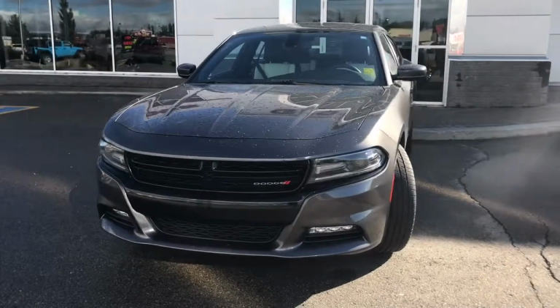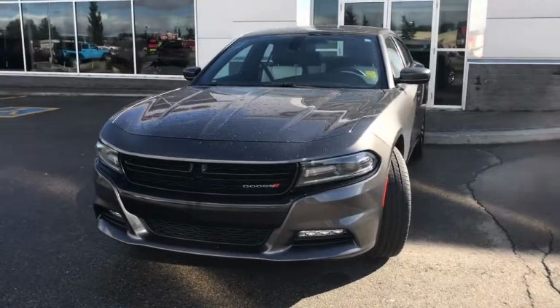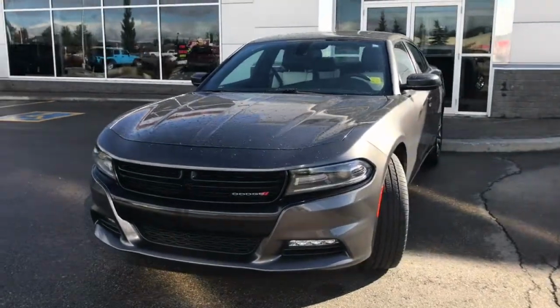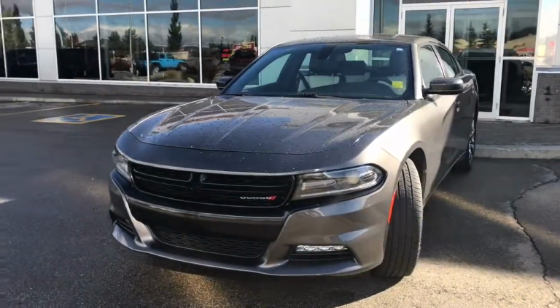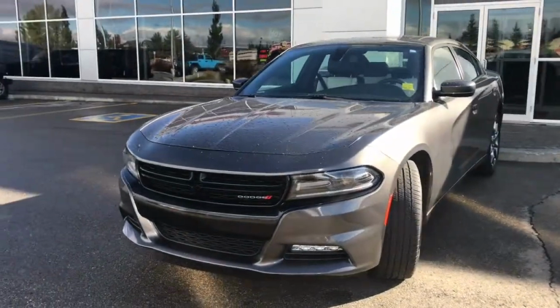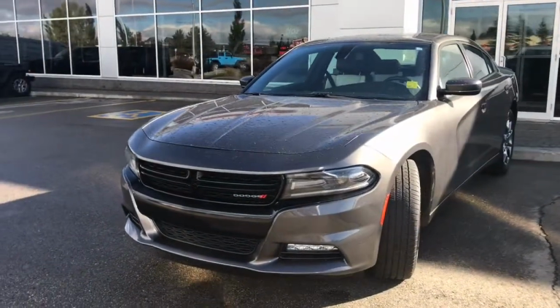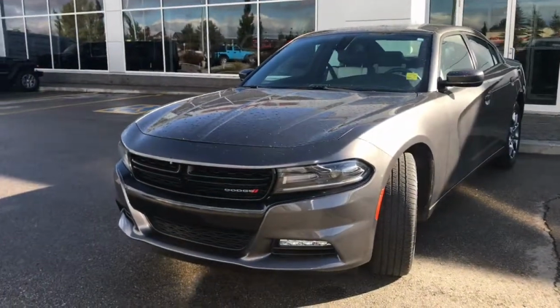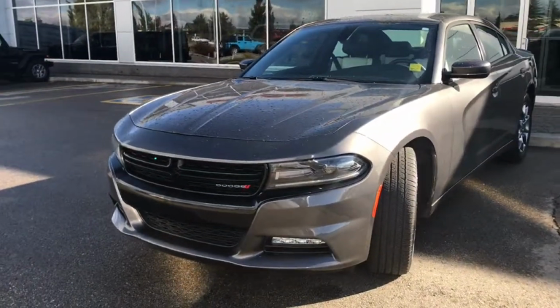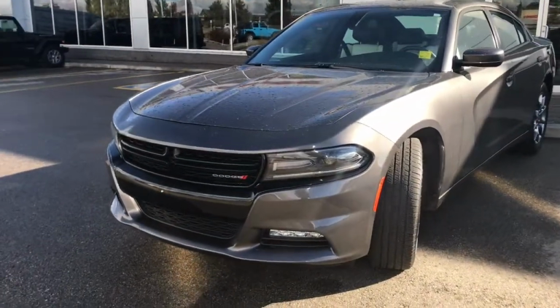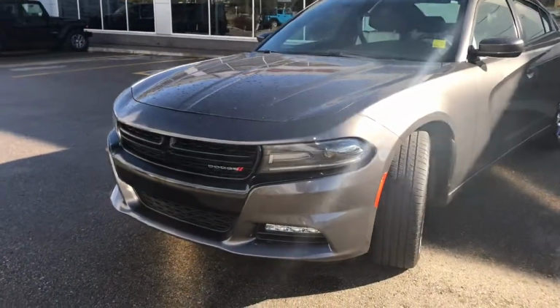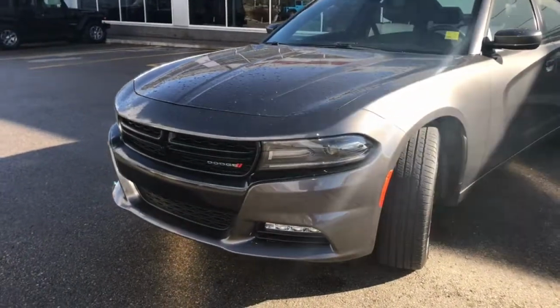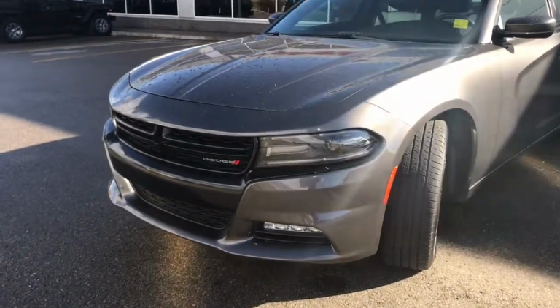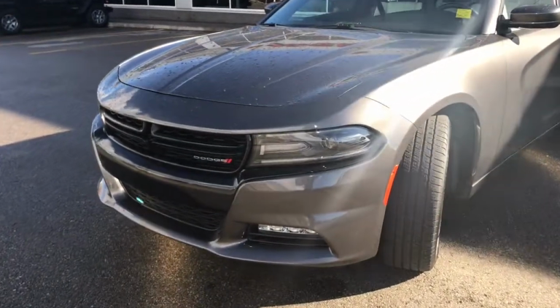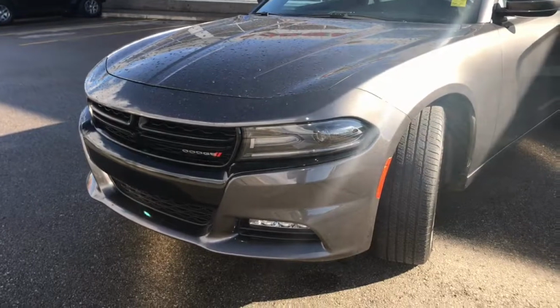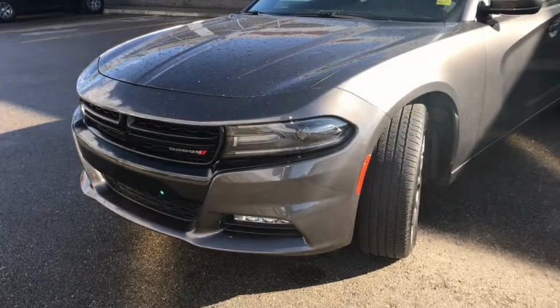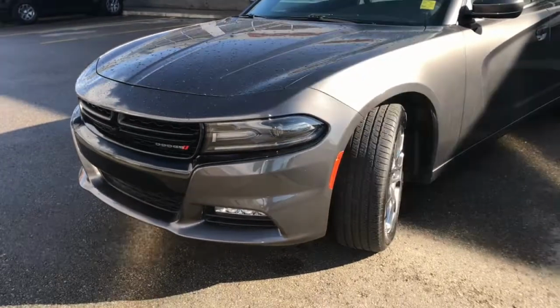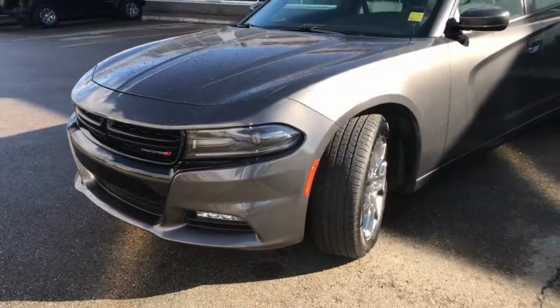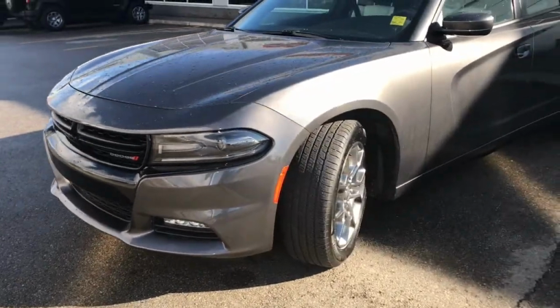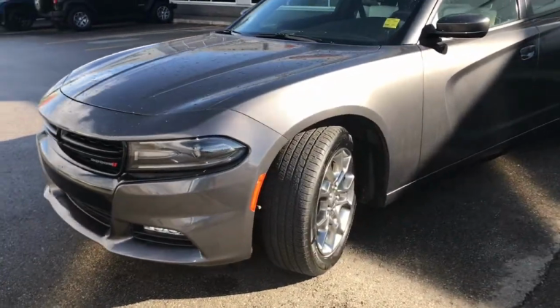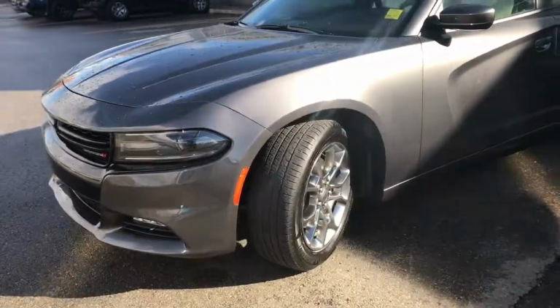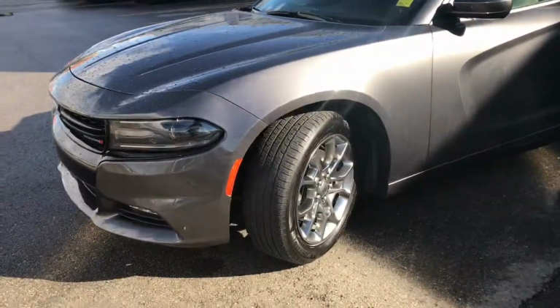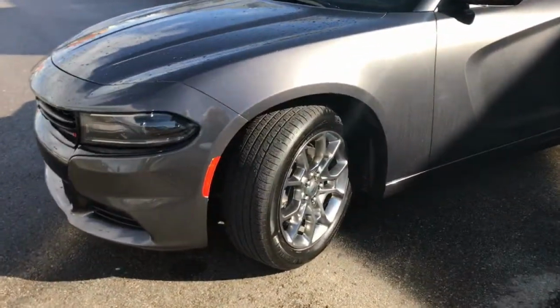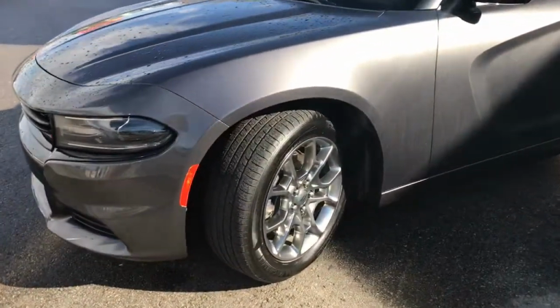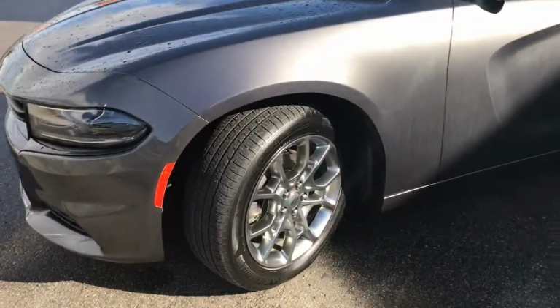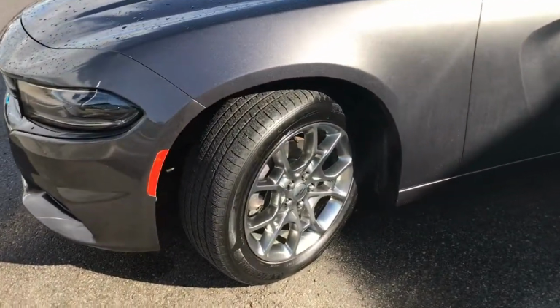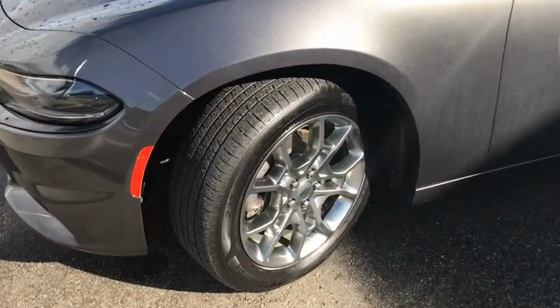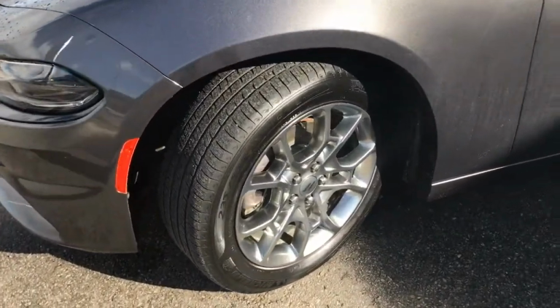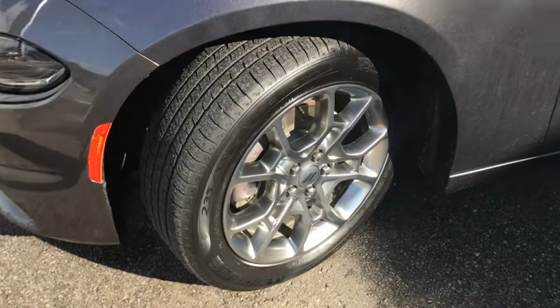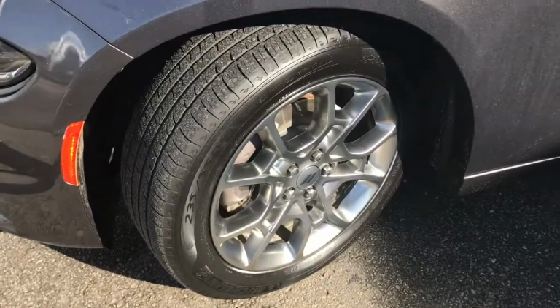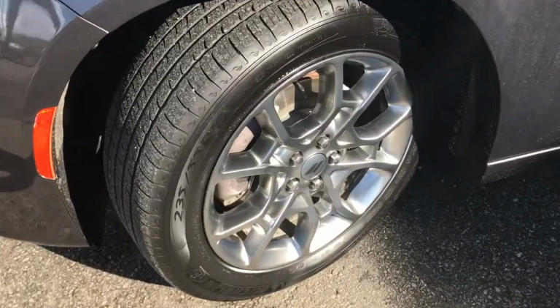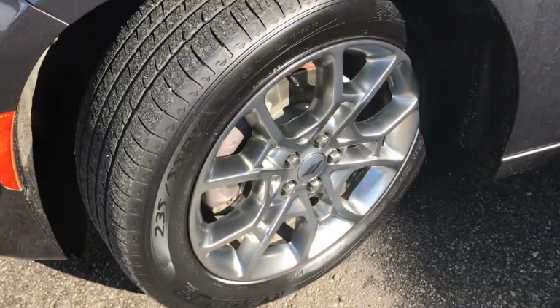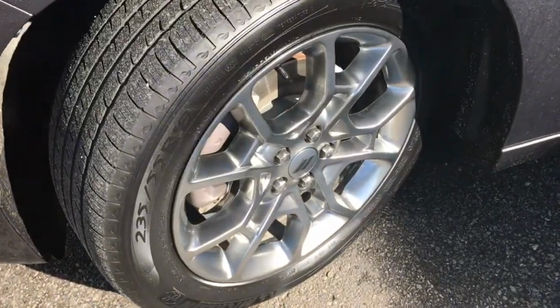In the front here we have your headlights, daytime running lights and signal lights, and of course these fog lights down at the bottom. There's lots of tread left in these tires — they are Michelin's on a factory chrome 19 inch rim.